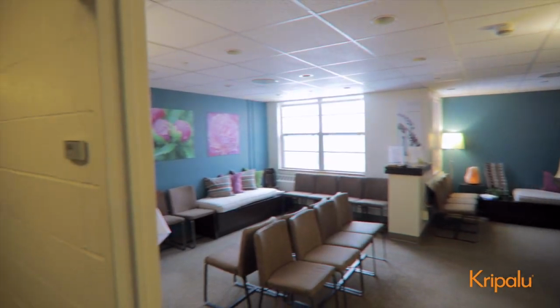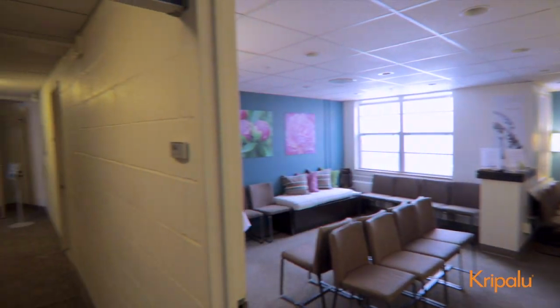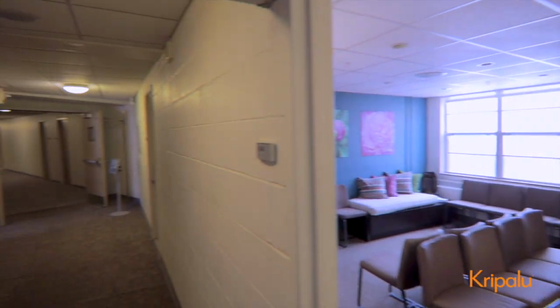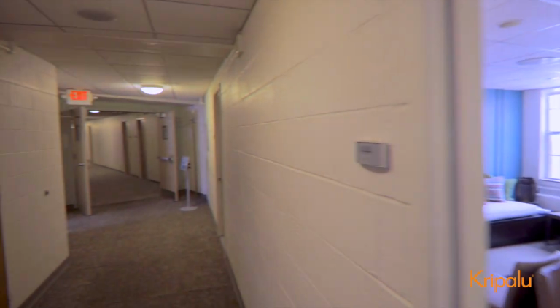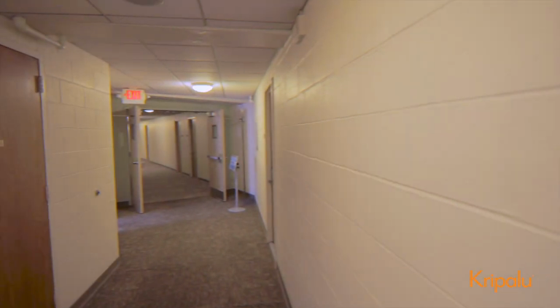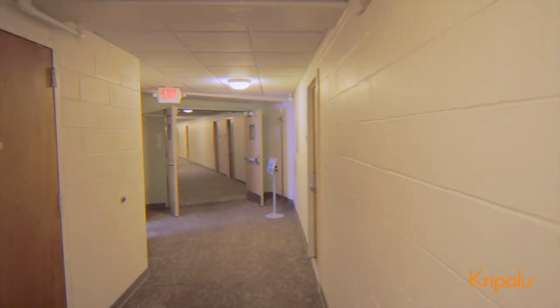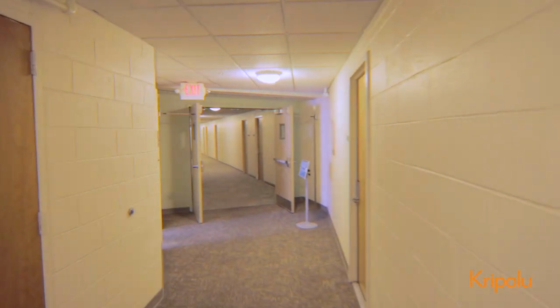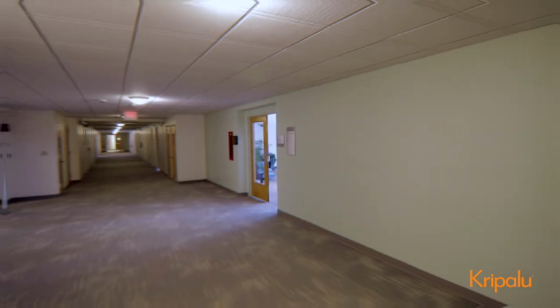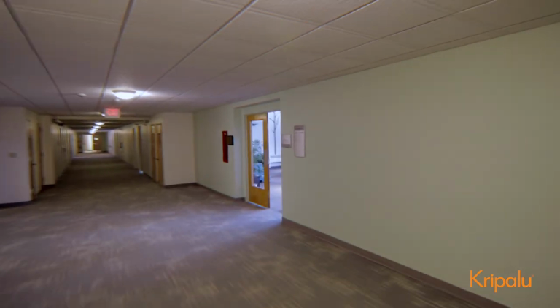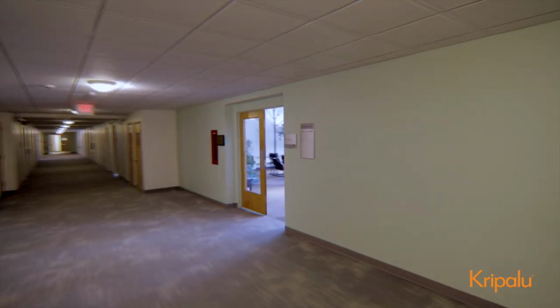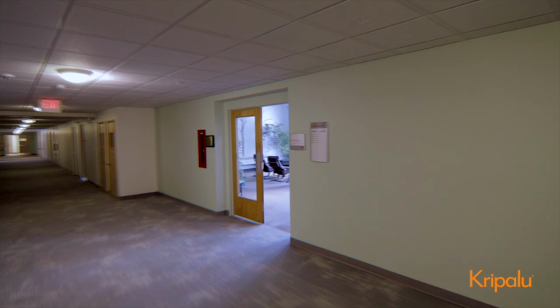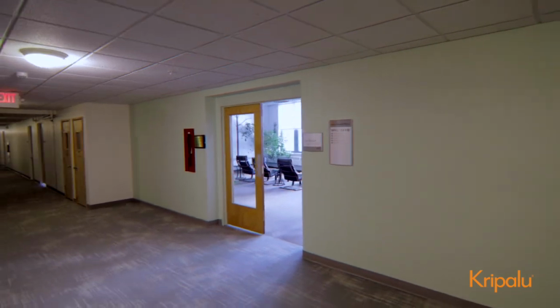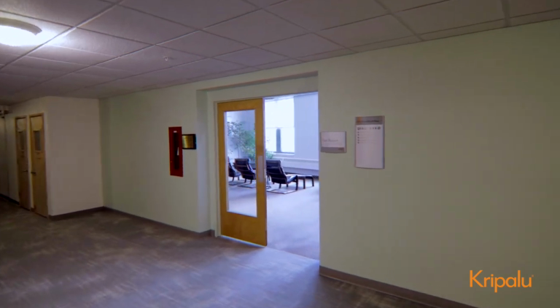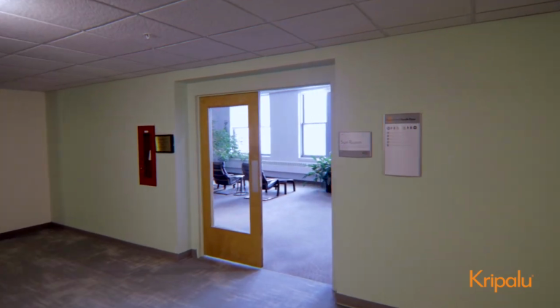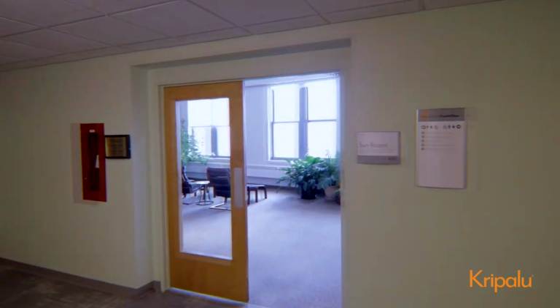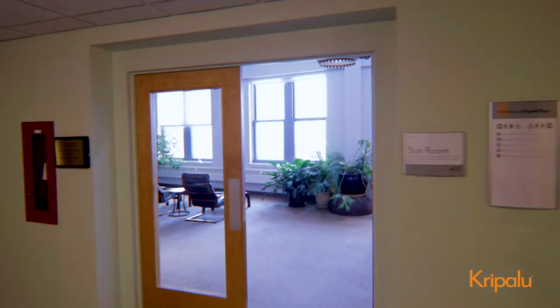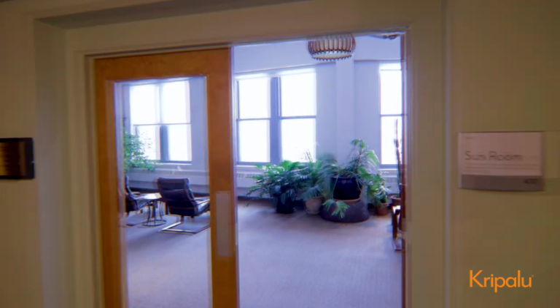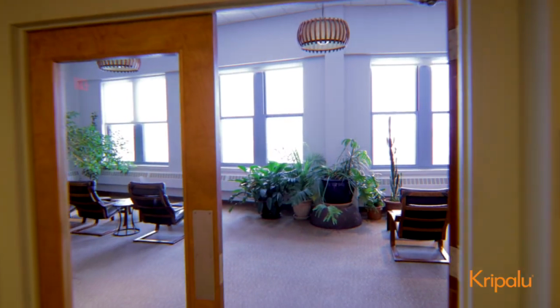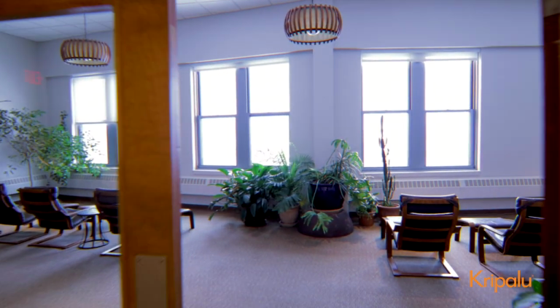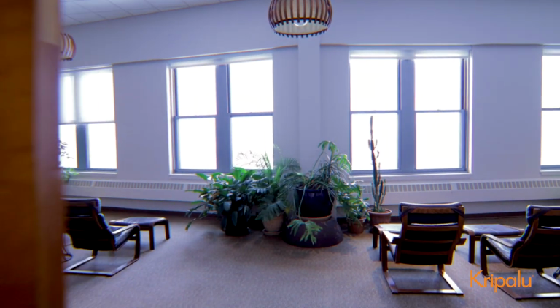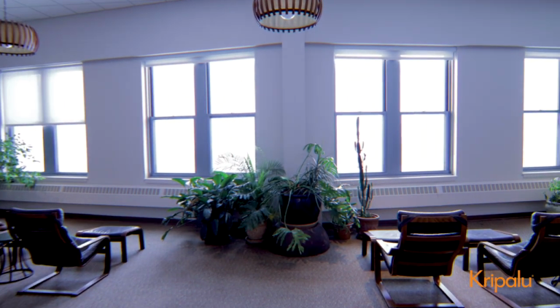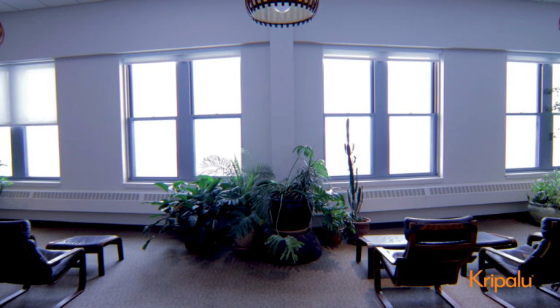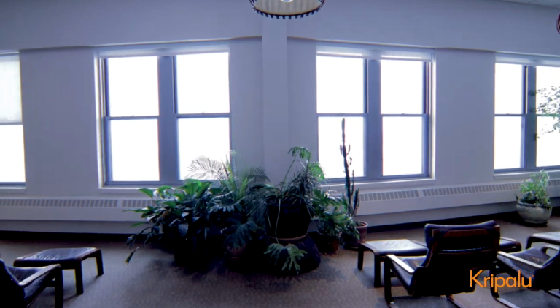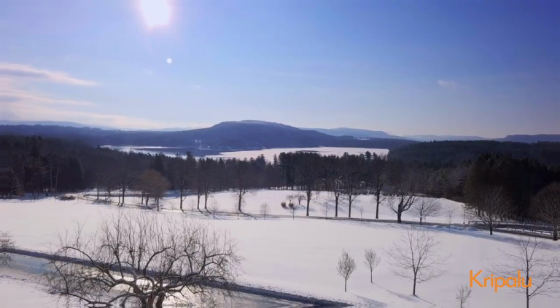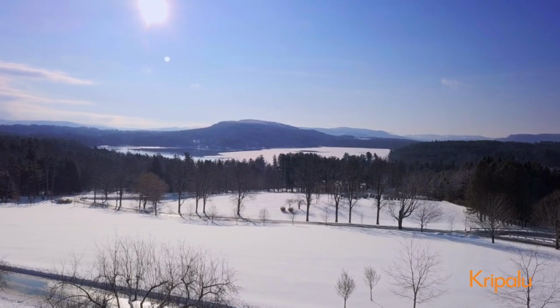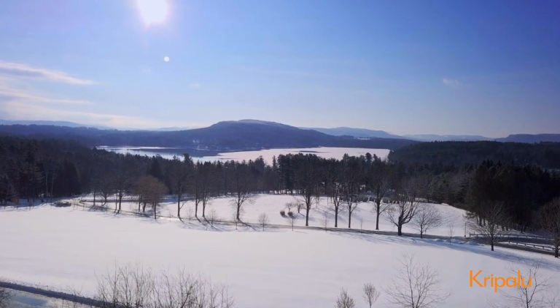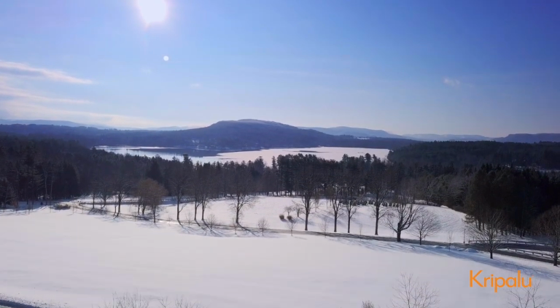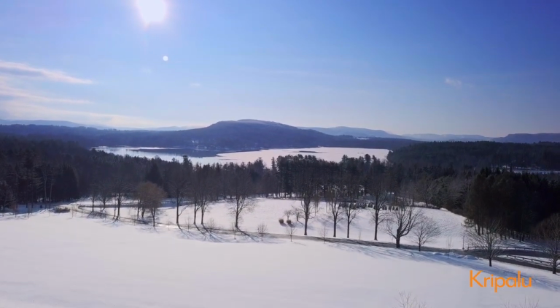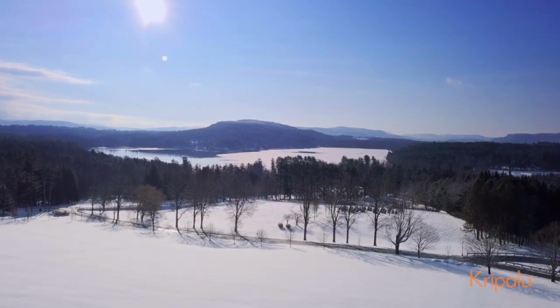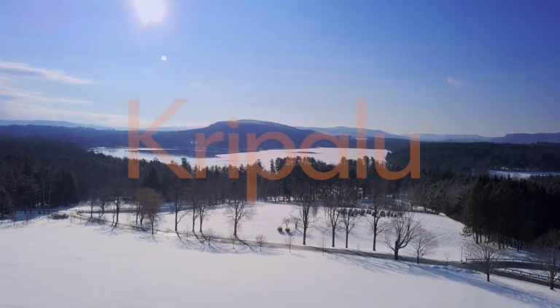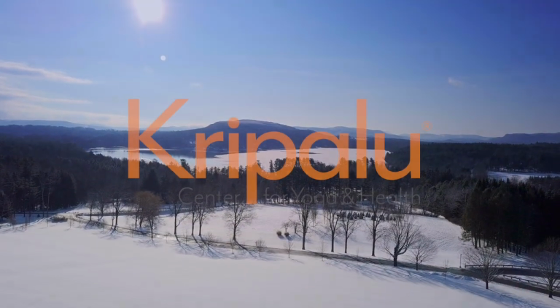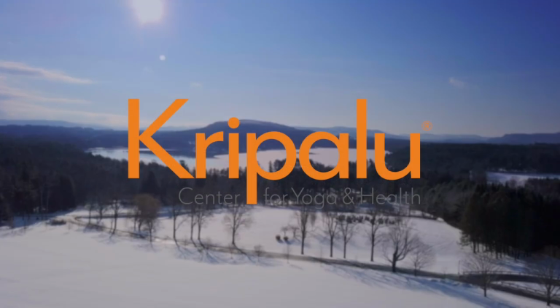We'll end our tour down the hall at The Sunroom, one of the many shared spaces at Kripalu, designed for relaxation, reading, and taking in that stunning view. Thank you for going on the tour with us. We hope to see you right here very soon.